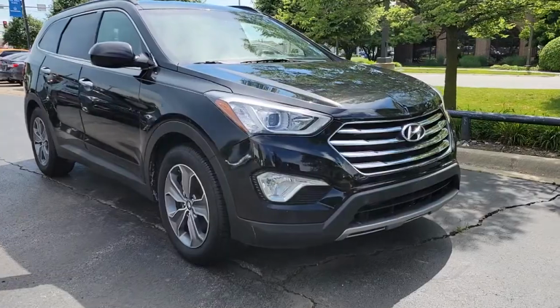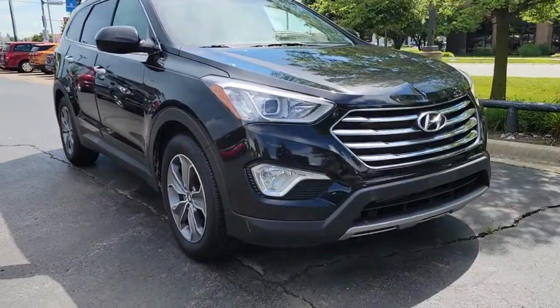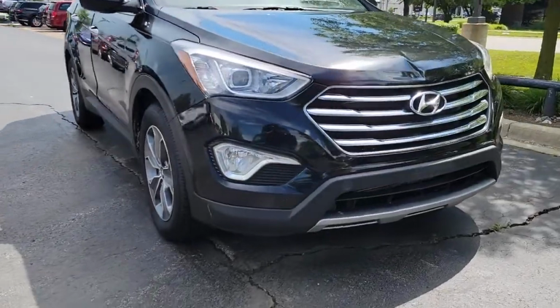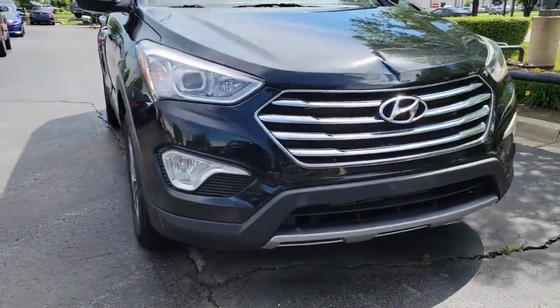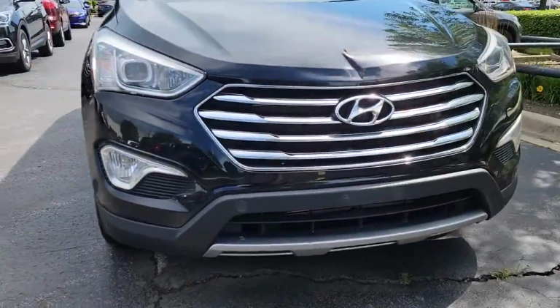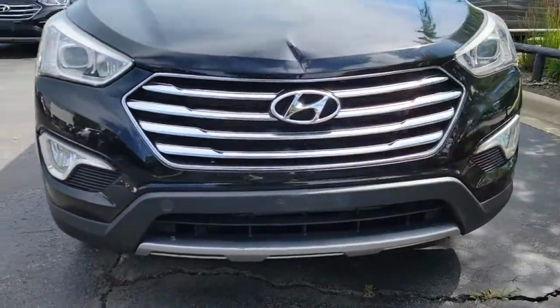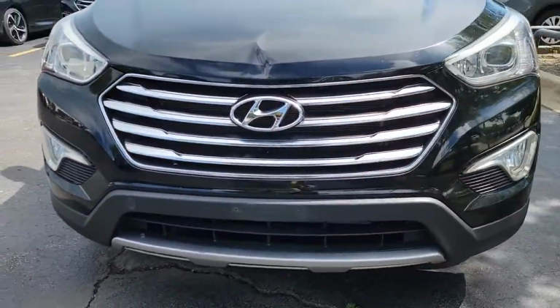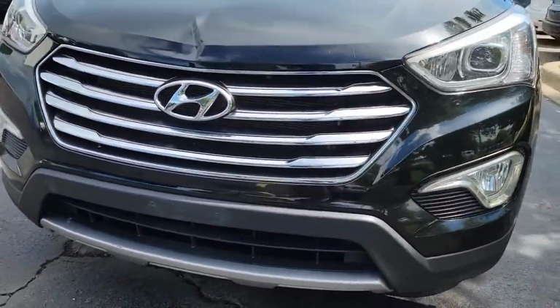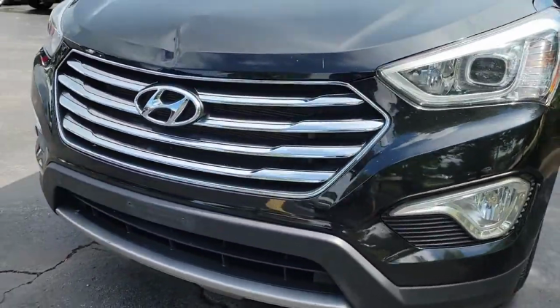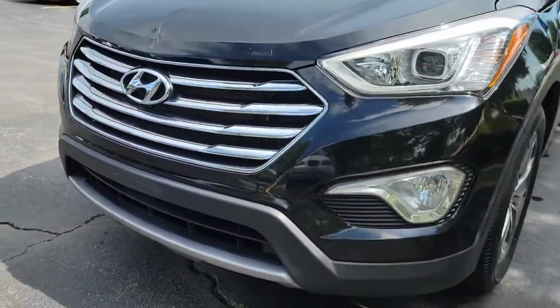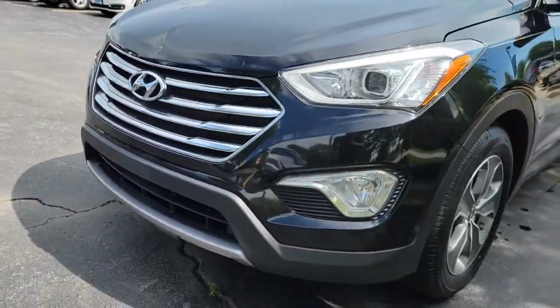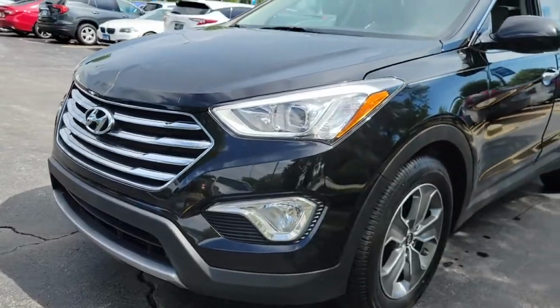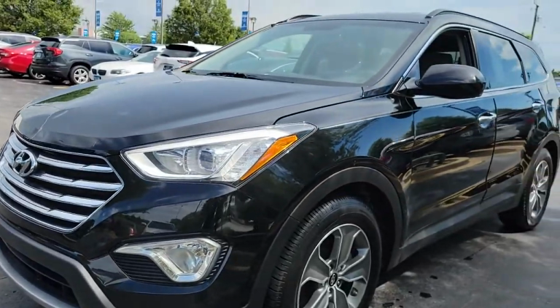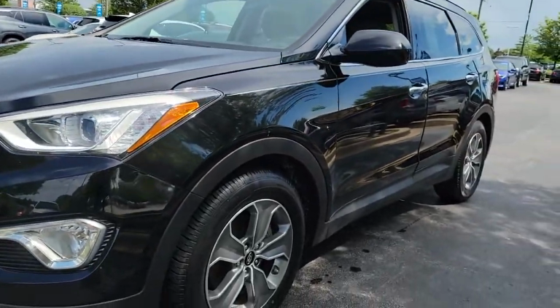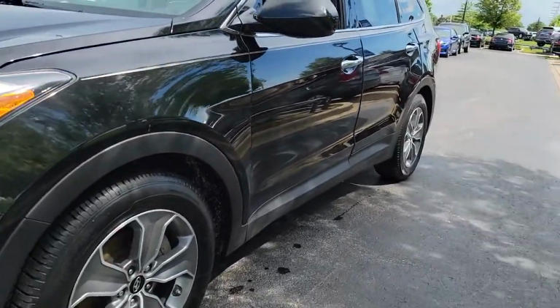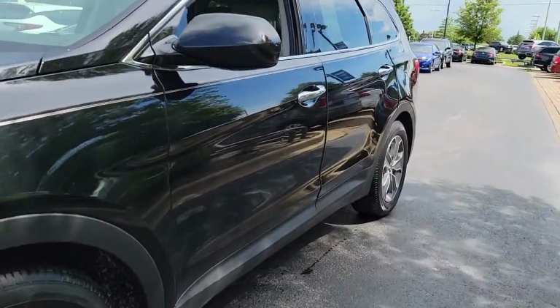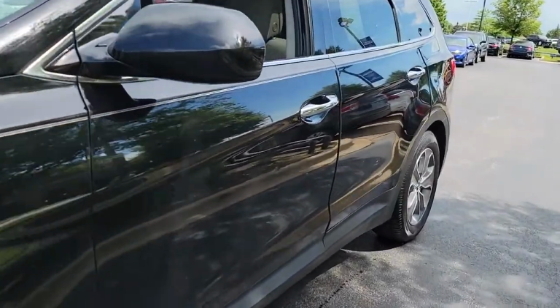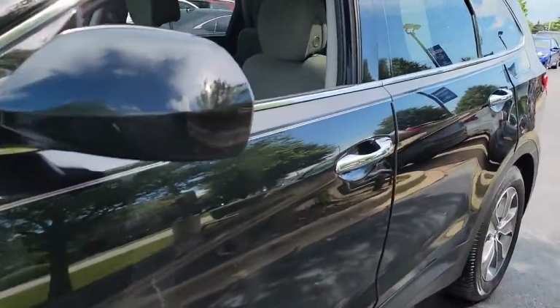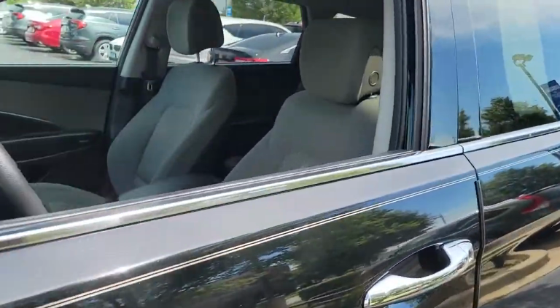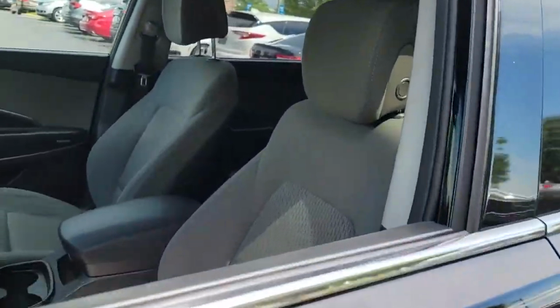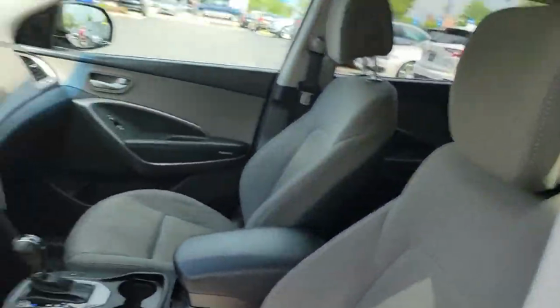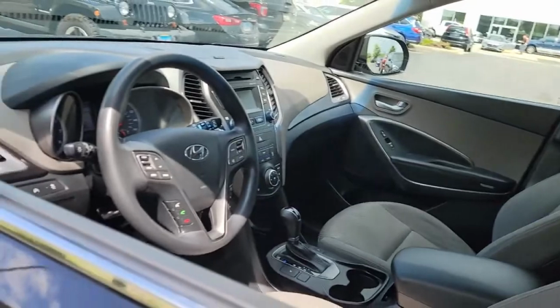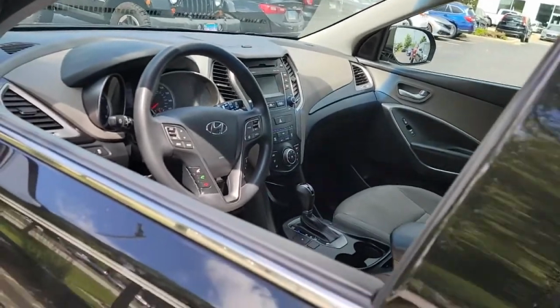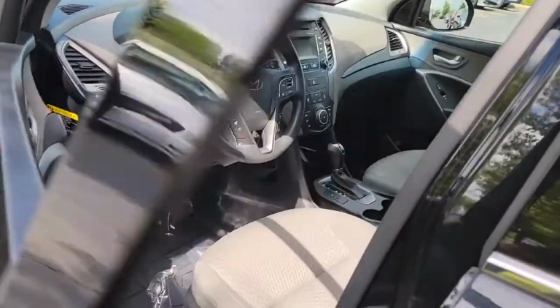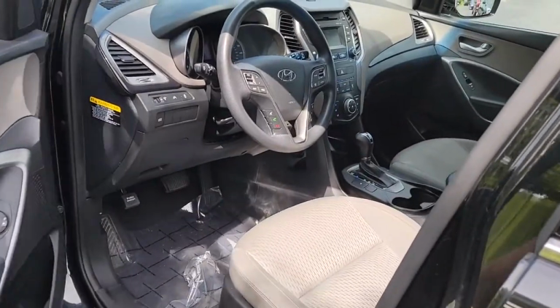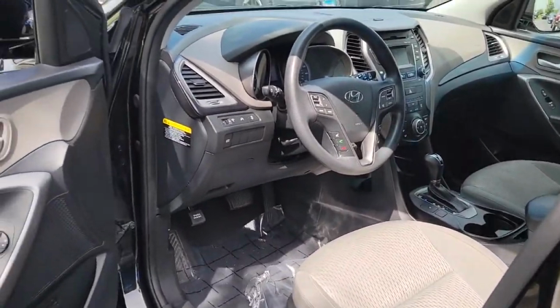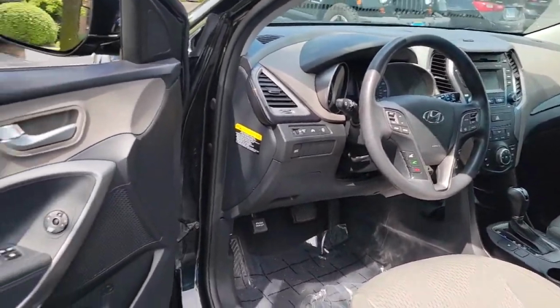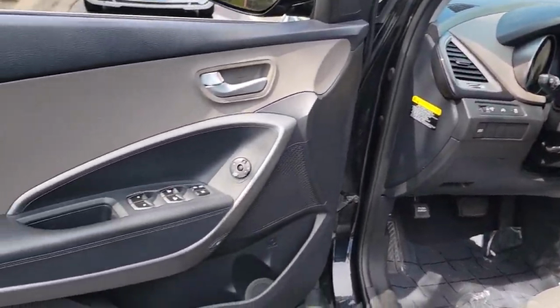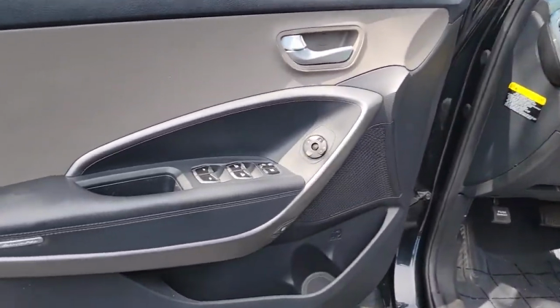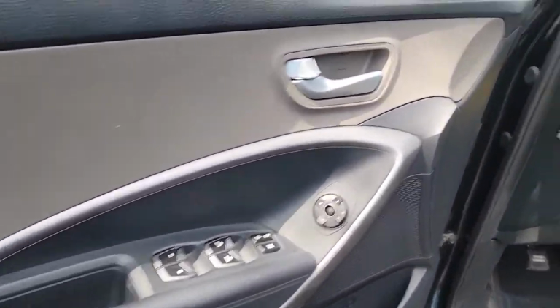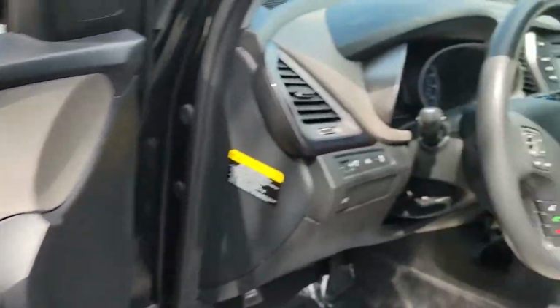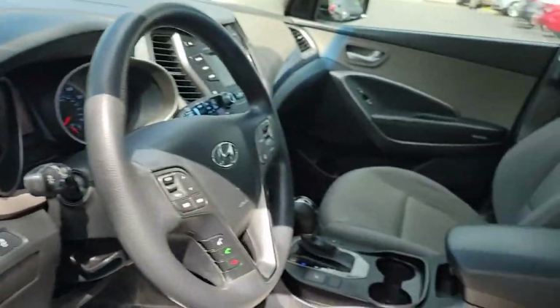You'll have love at first sight with the 2015 Hyundai Santa Fe. This vehicle still has fewer than 90,000 miles on the clock, so it won't last long. All you need to do is relax and enjoy the ride in this stylish and capable Santa Fe.